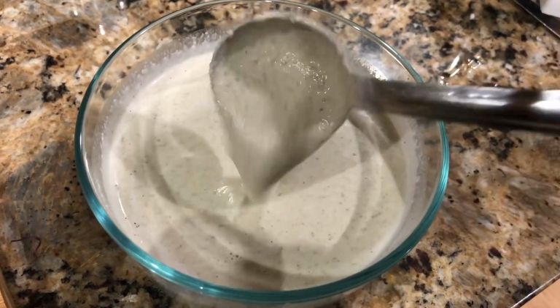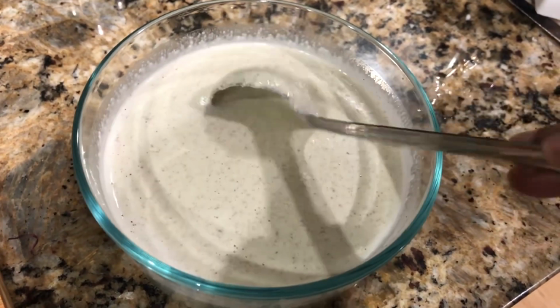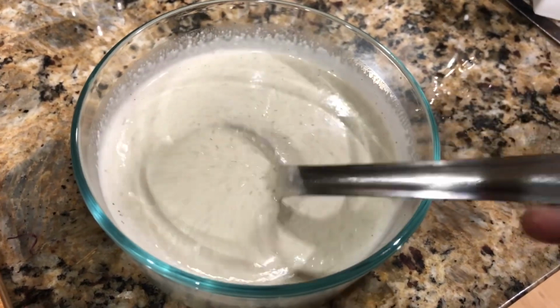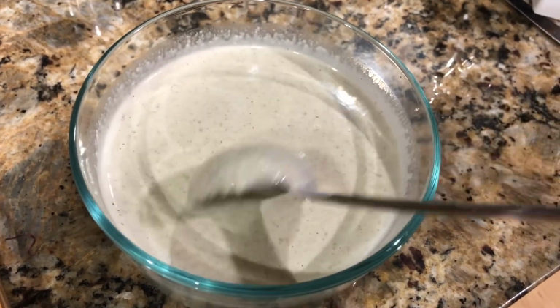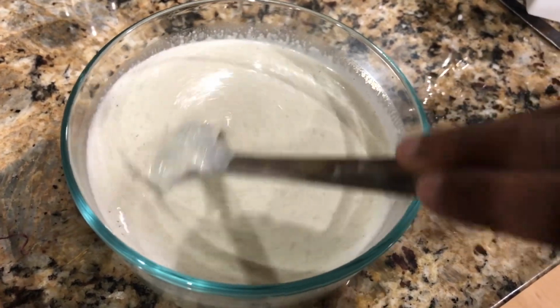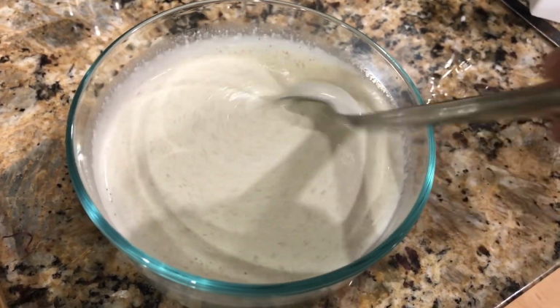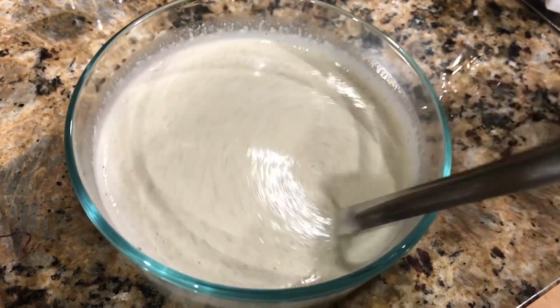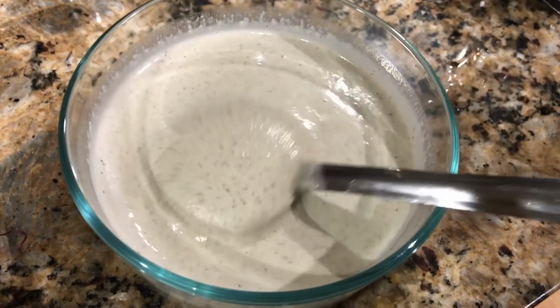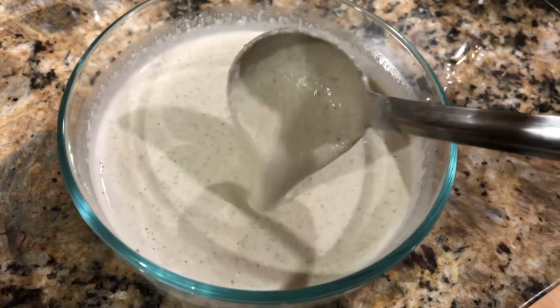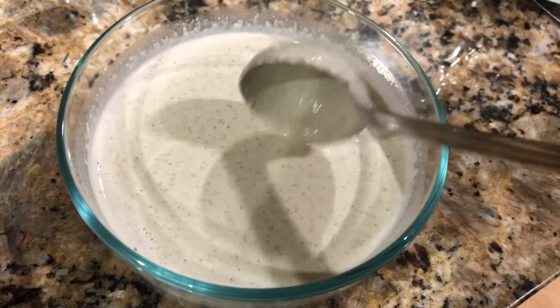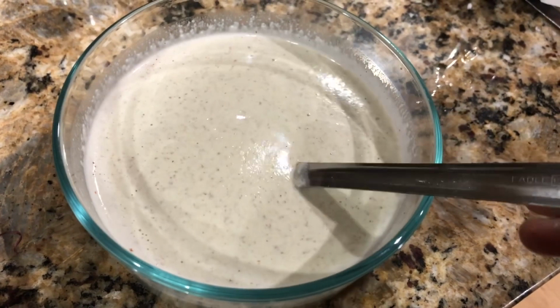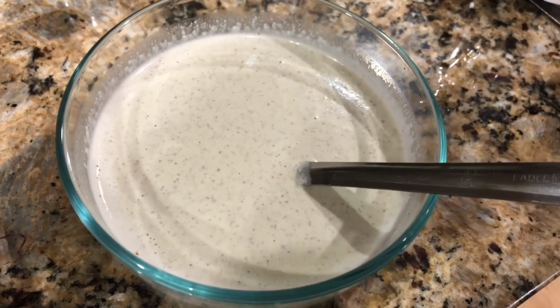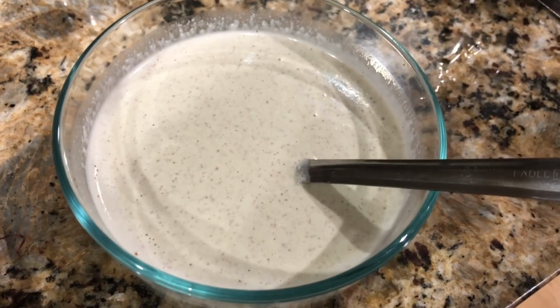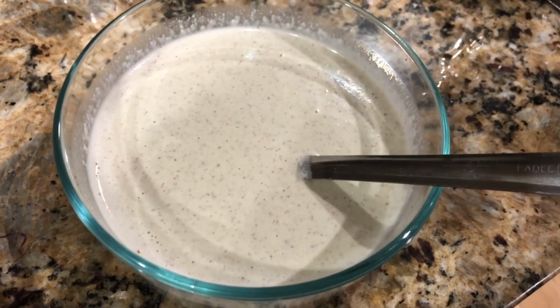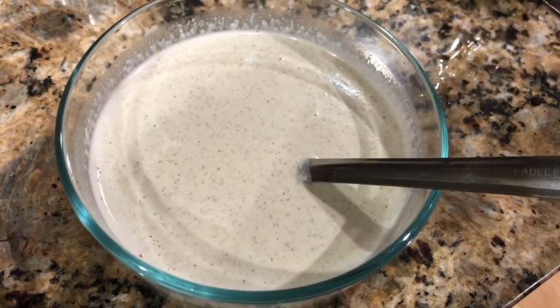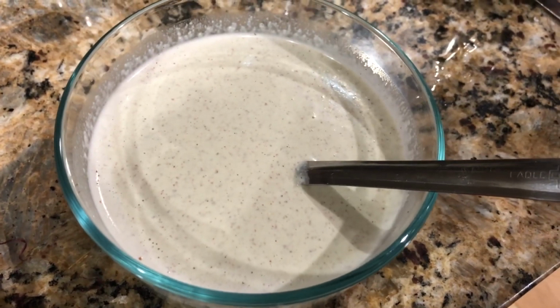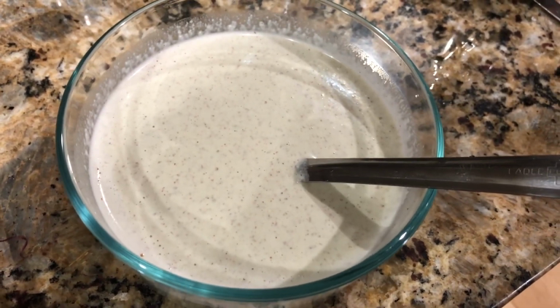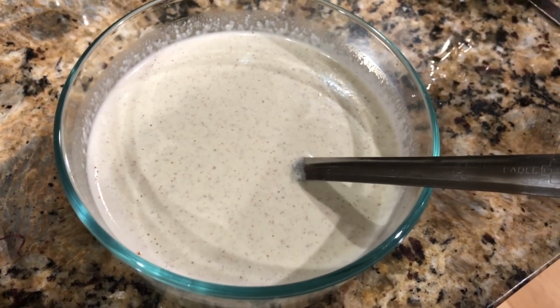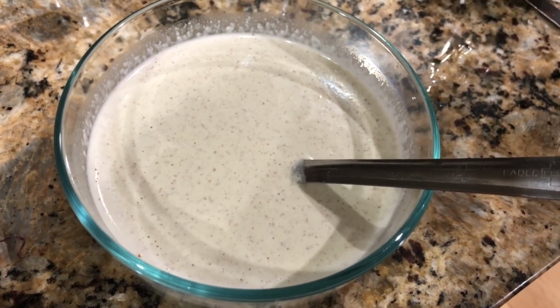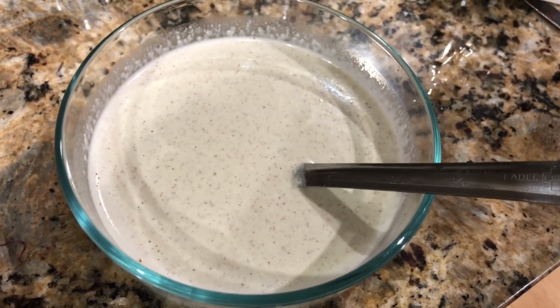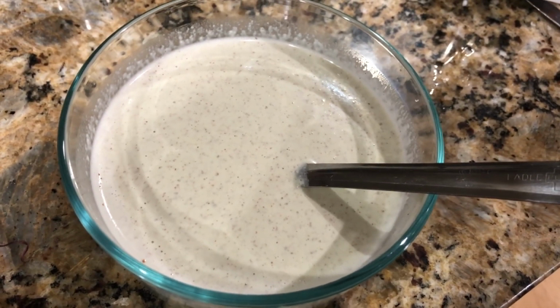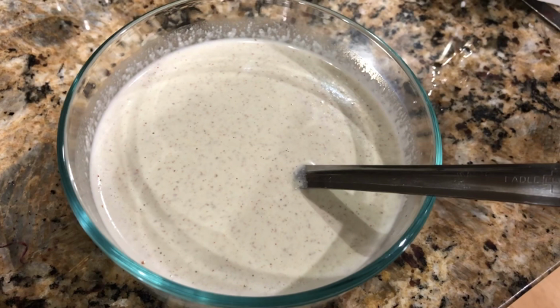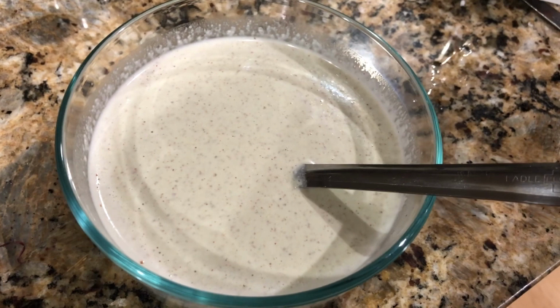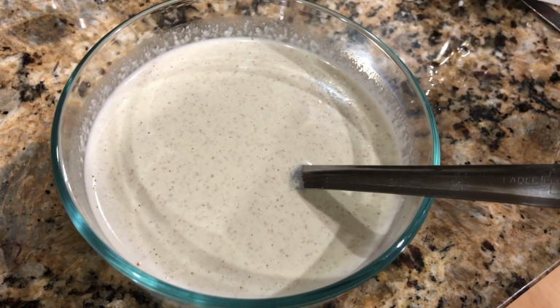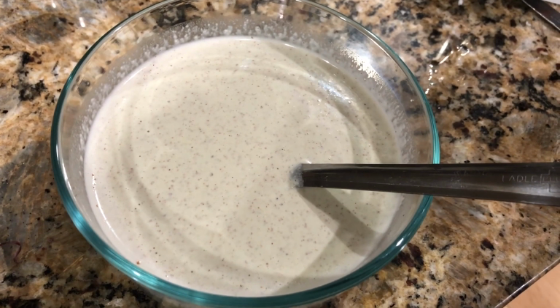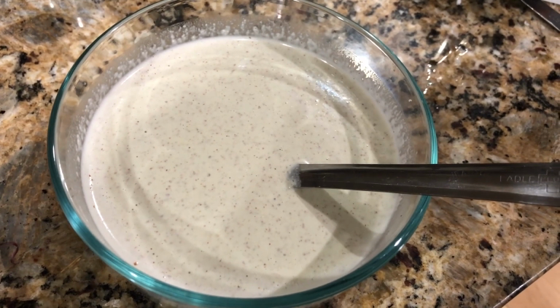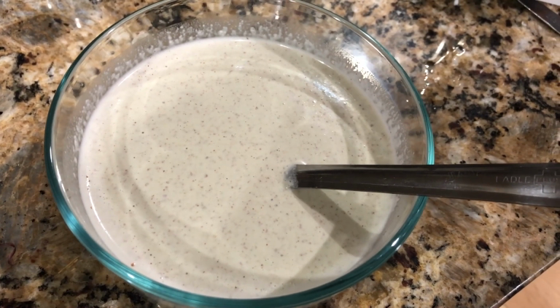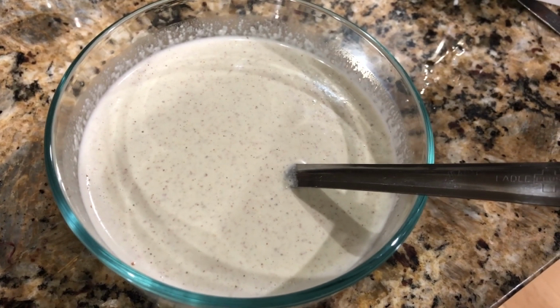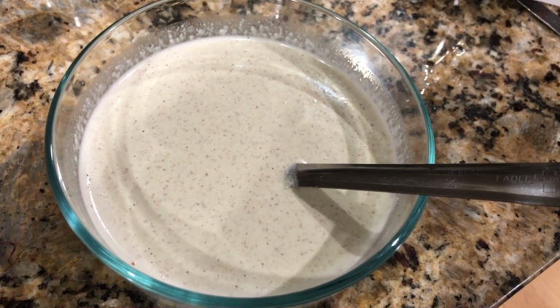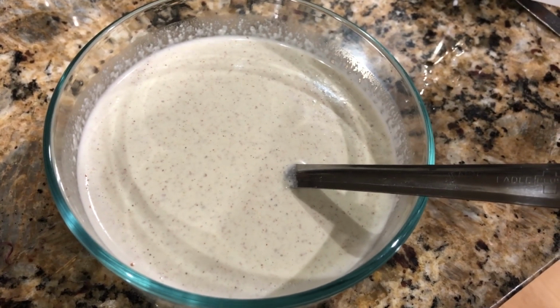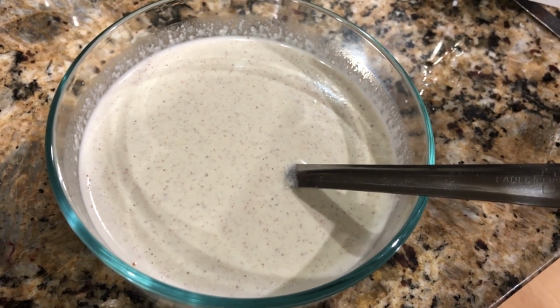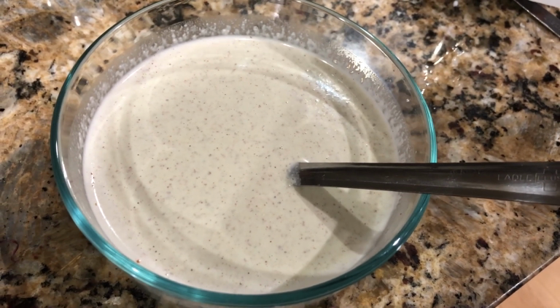If you want, you can do the seasoning, but I'm not going to do seasoning today. For seasoning, just heat a little bit of oil in a pan and add mustard, urad dal, and curry leaves, then put it on the chutney.